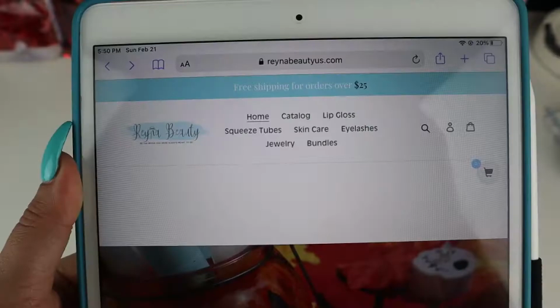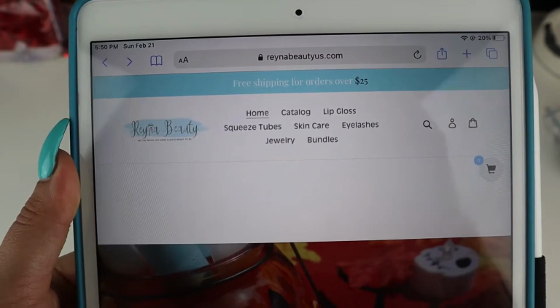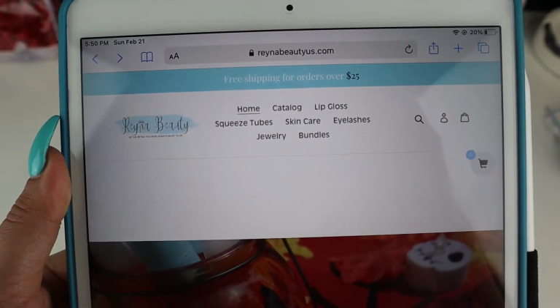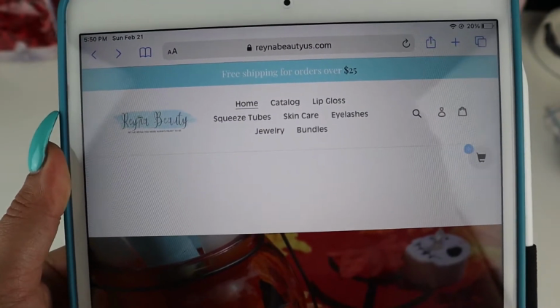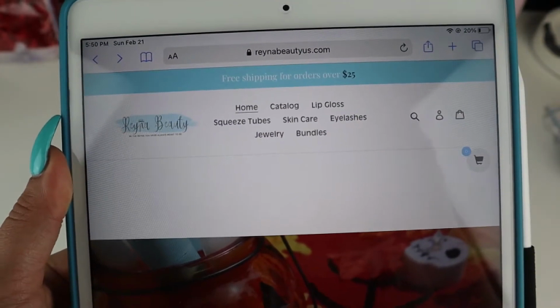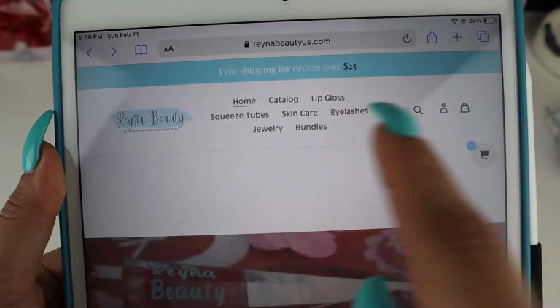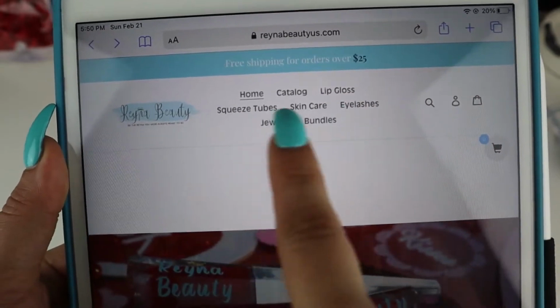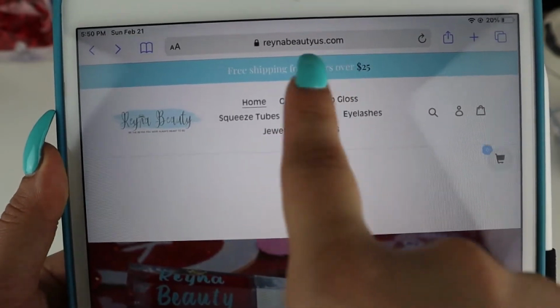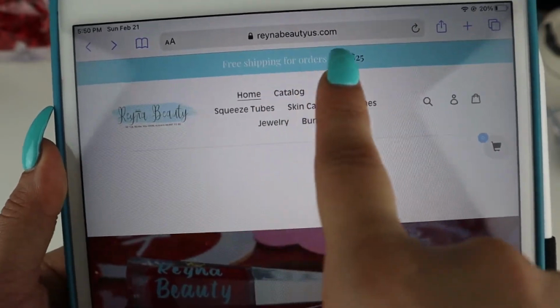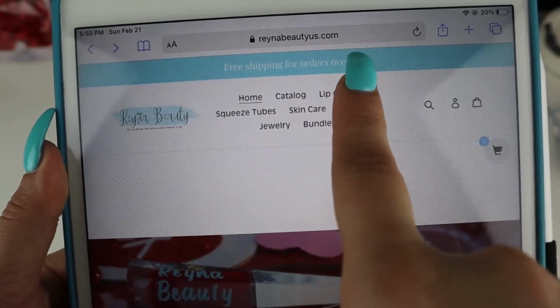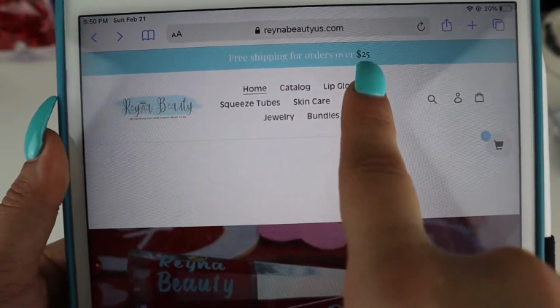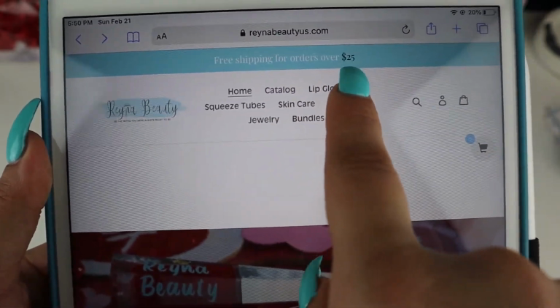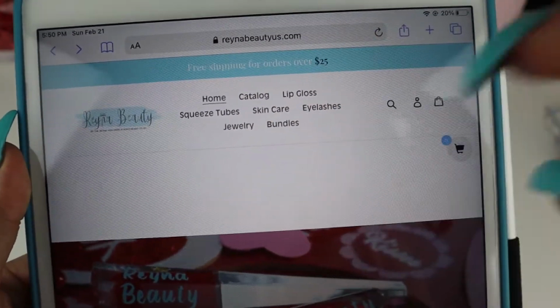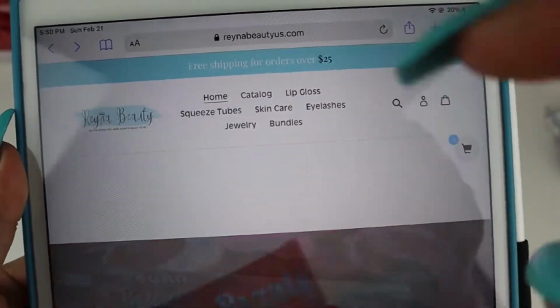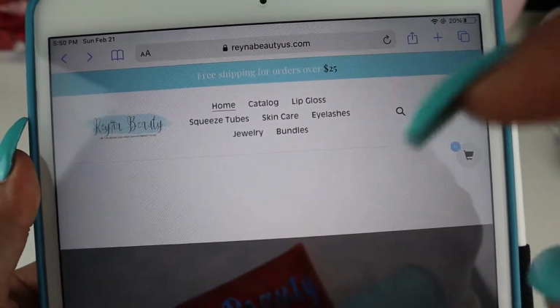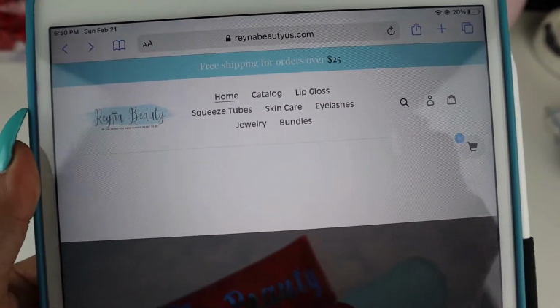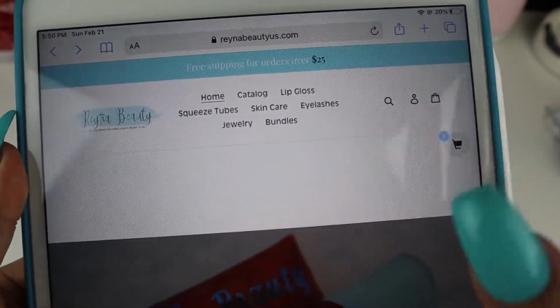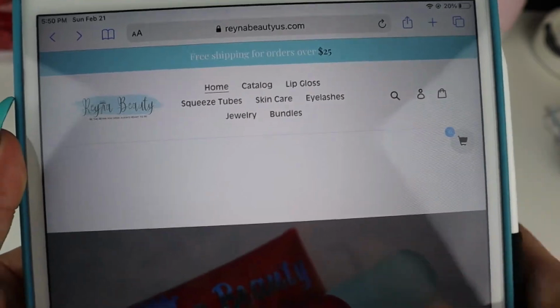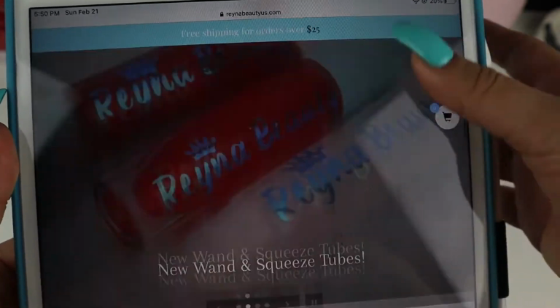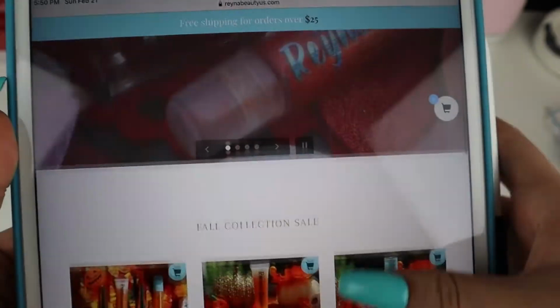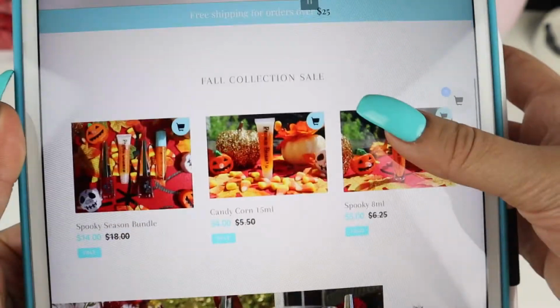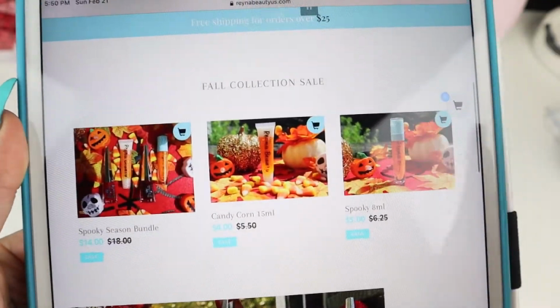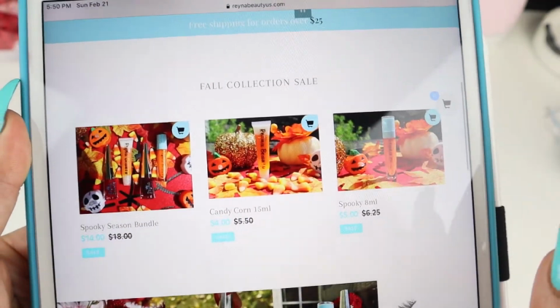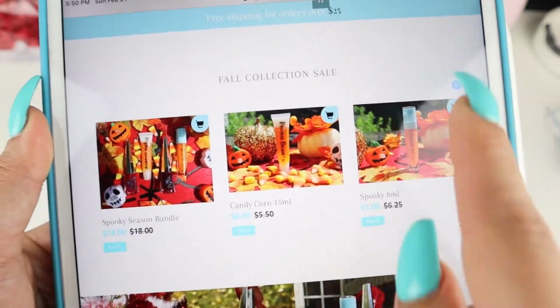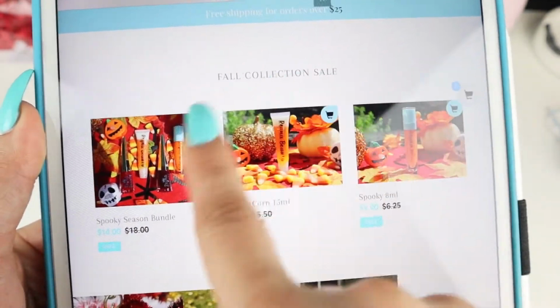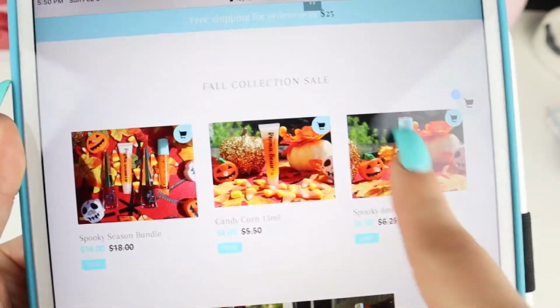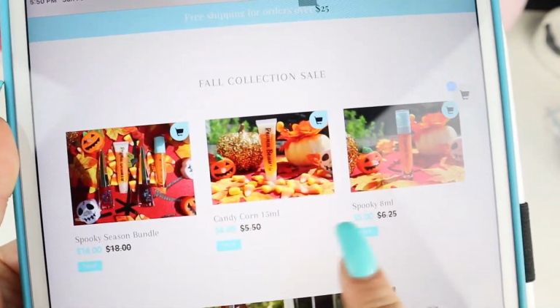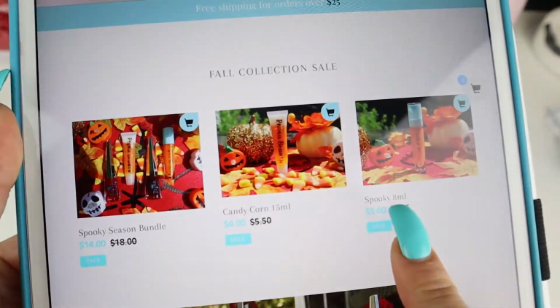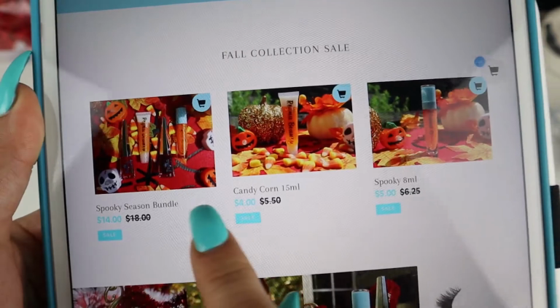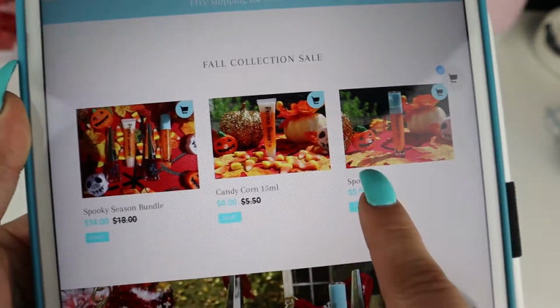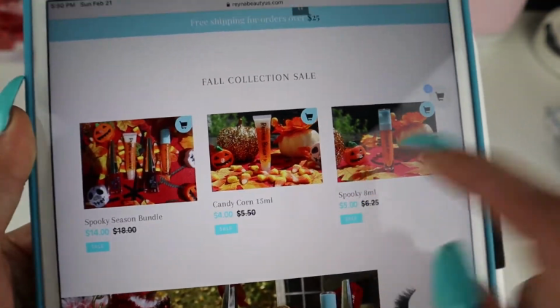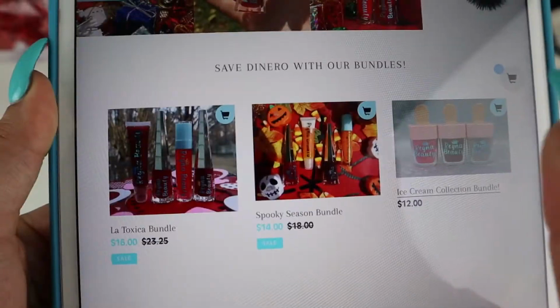Just in case you guys don't already know, this is our website reinabeautyus.com — it's also going to be in the description if you want to check that out. Since spring is coming up, we're having our fall collection sale, so don't miss out on that.